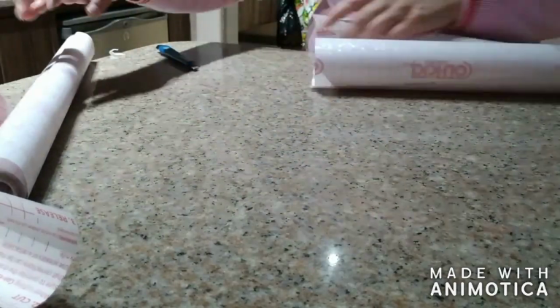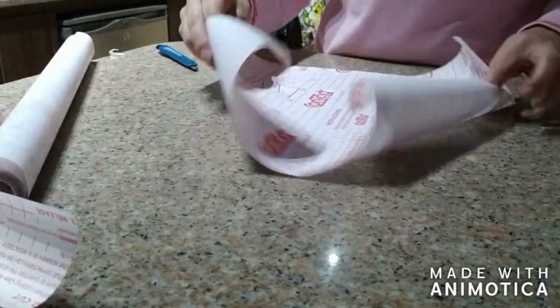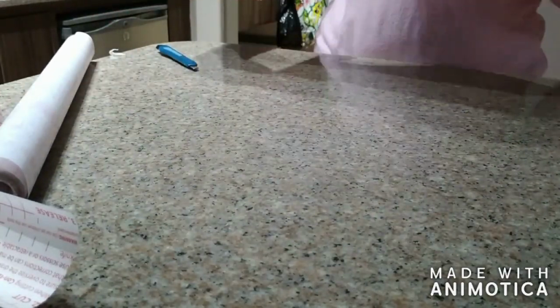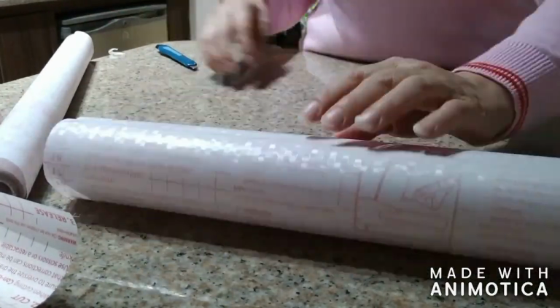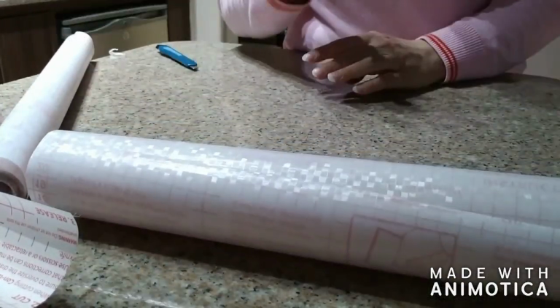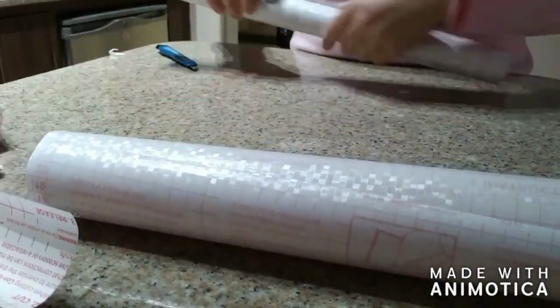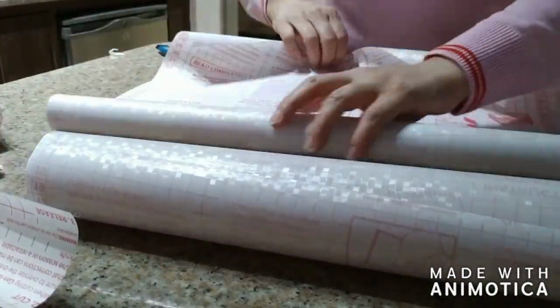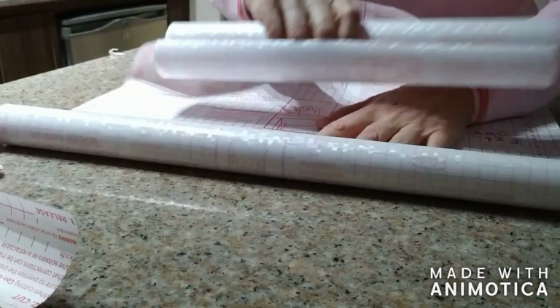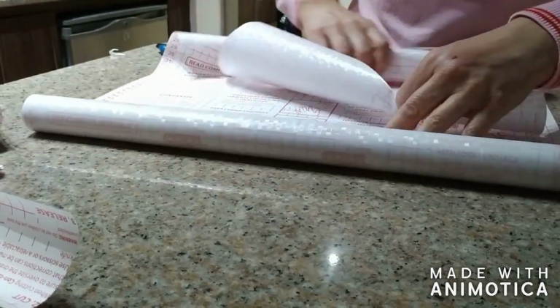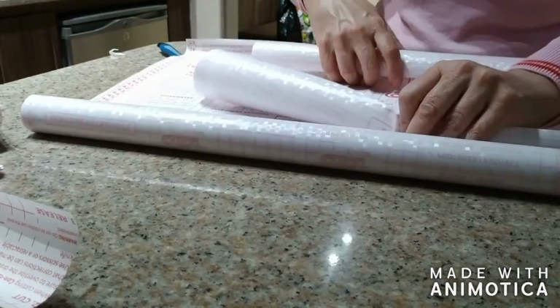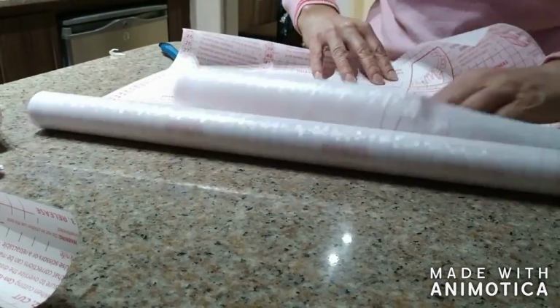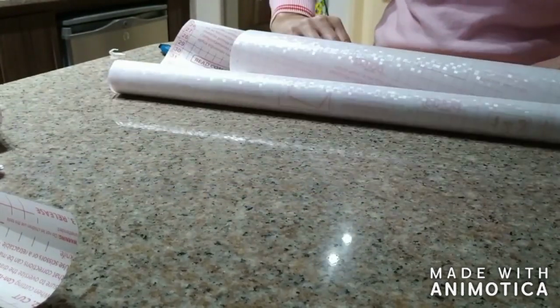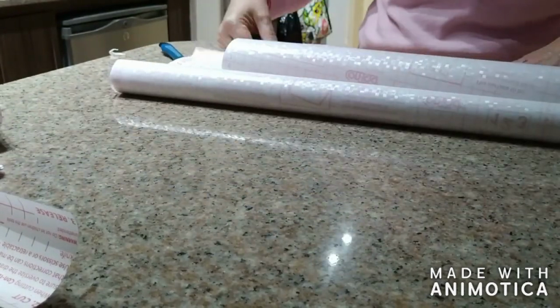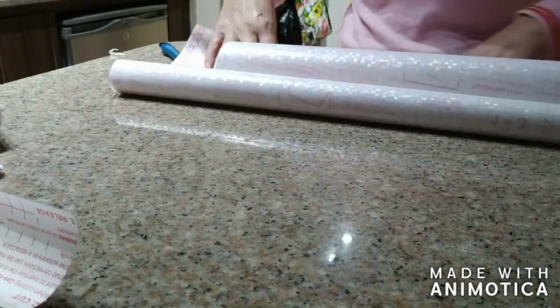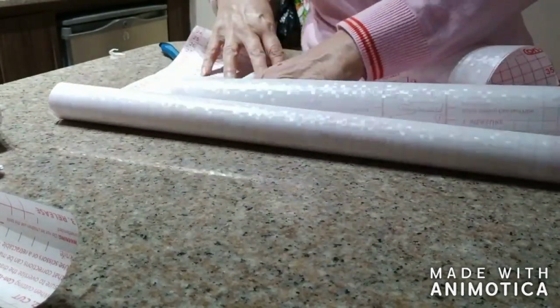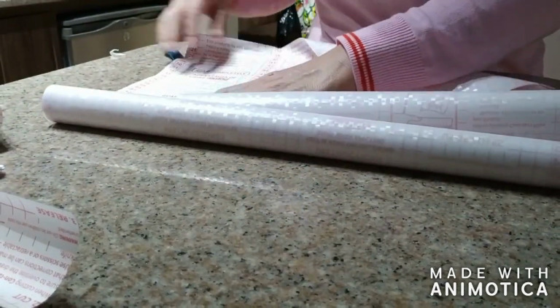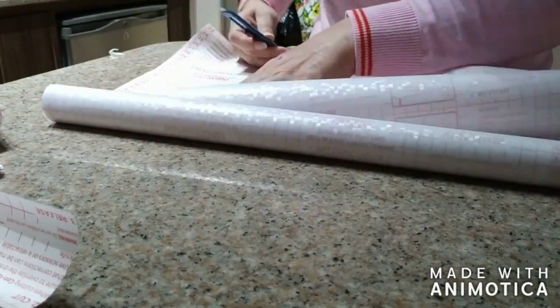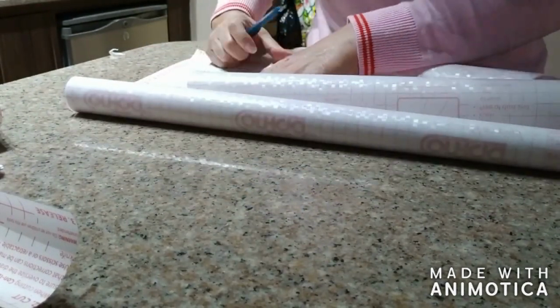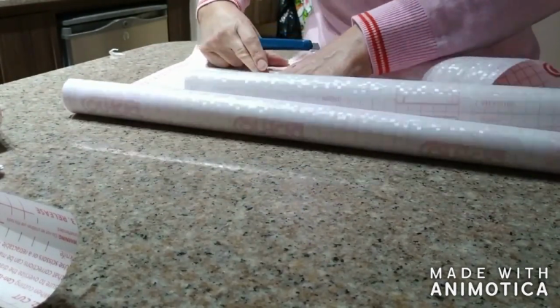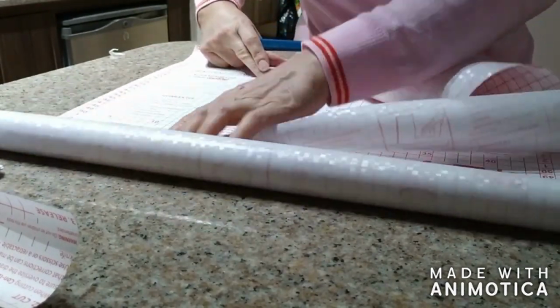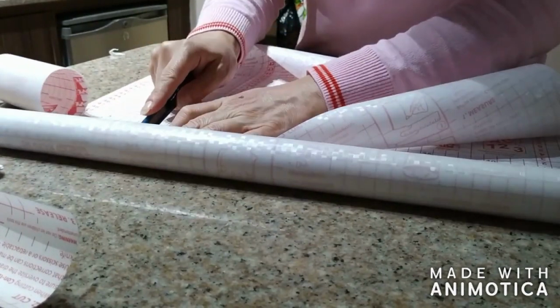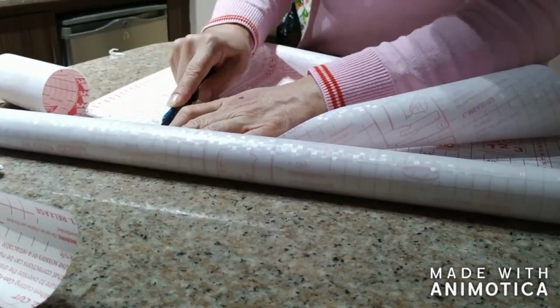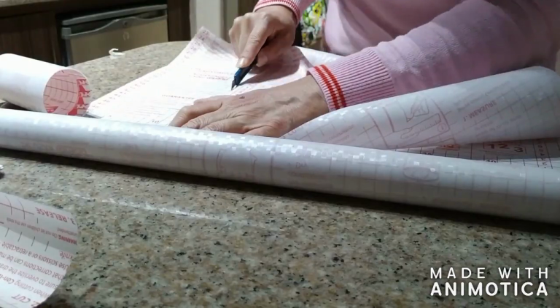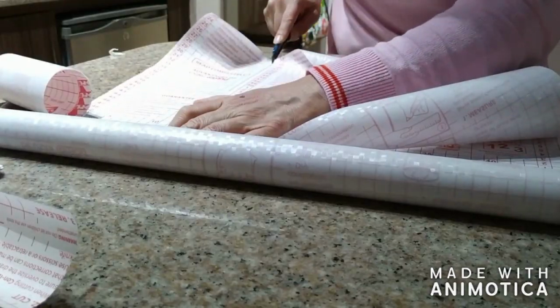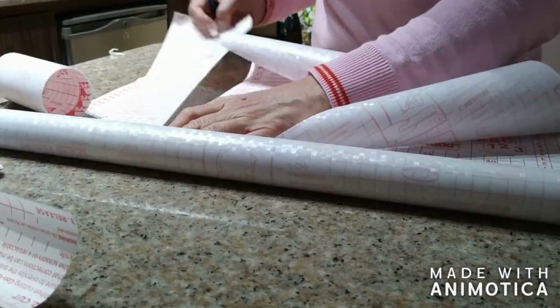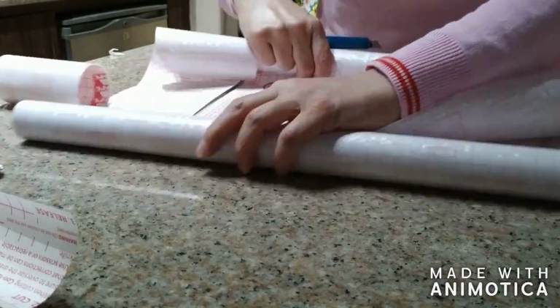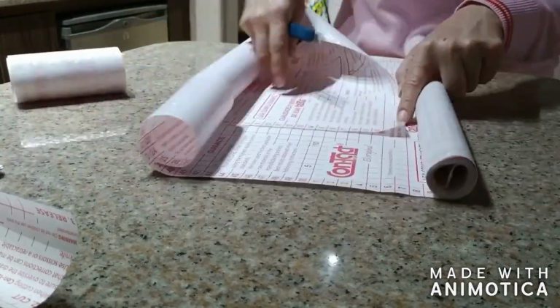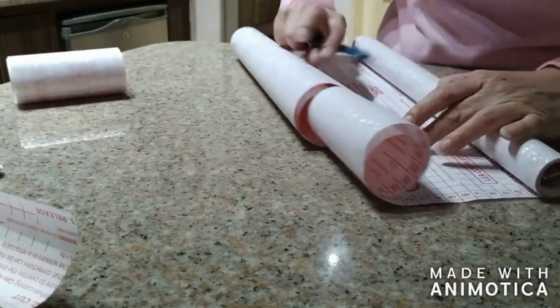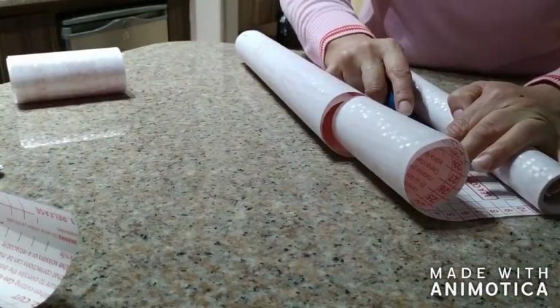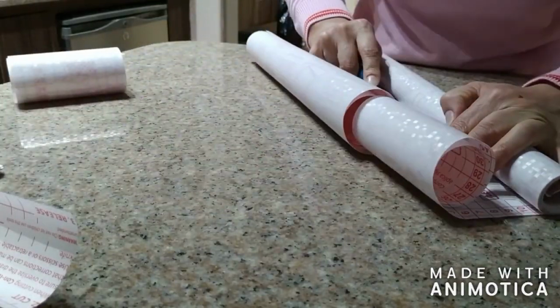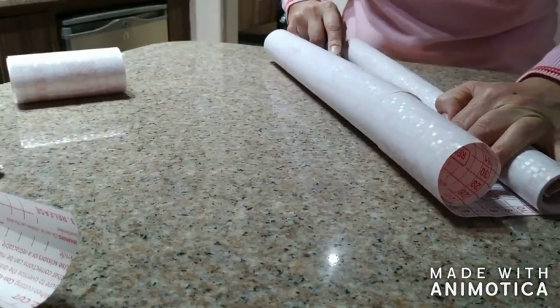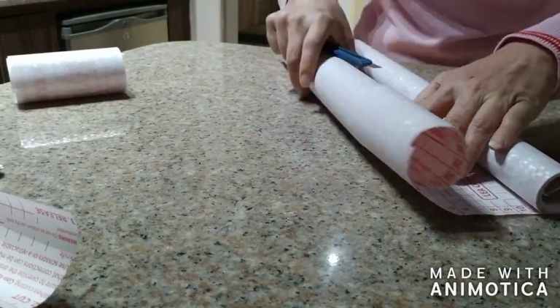I do recommend the Xacto knife or utility knife for trimming the excess afterwards because it's very easy to just run it along the edge of the window. You'll see later what I mean.